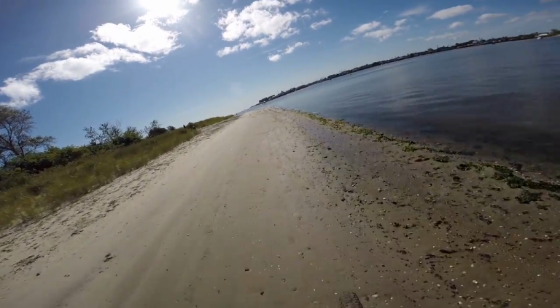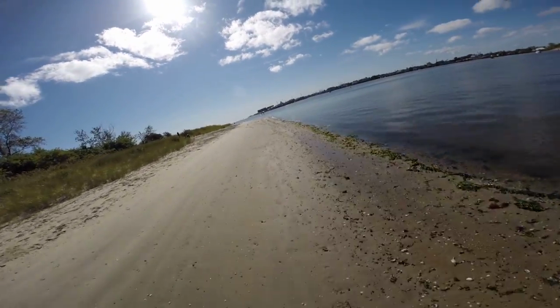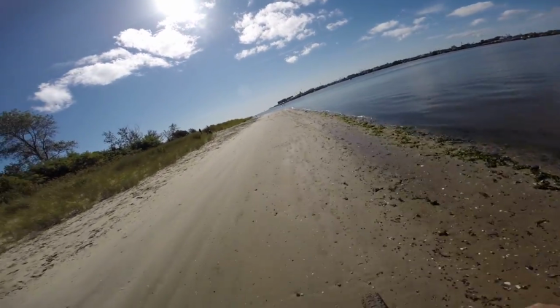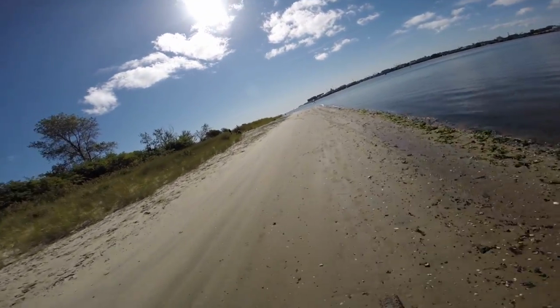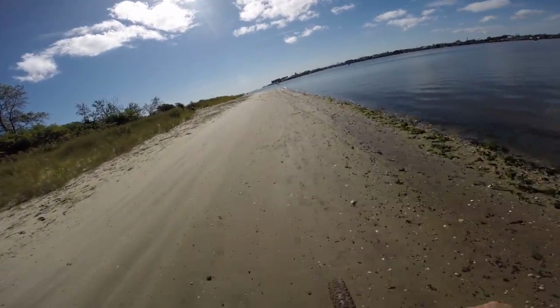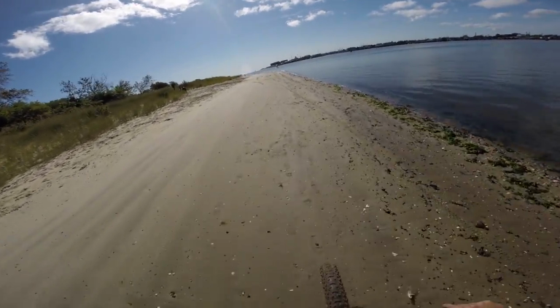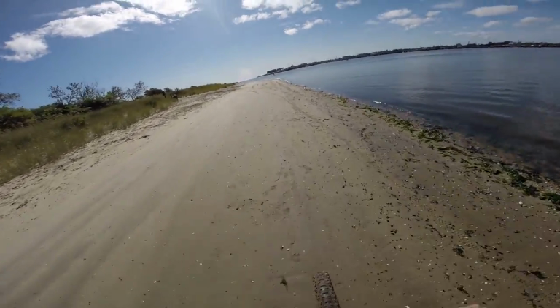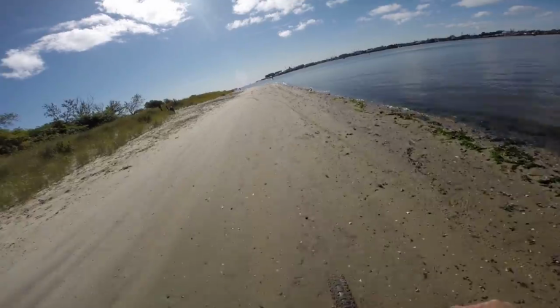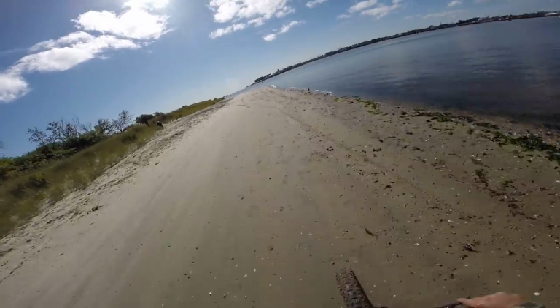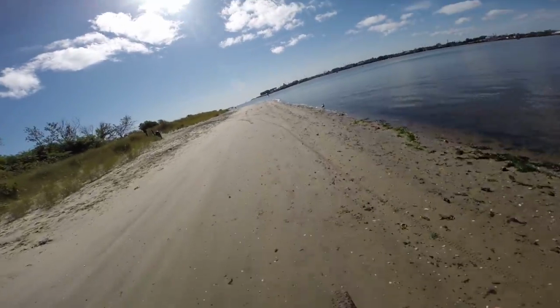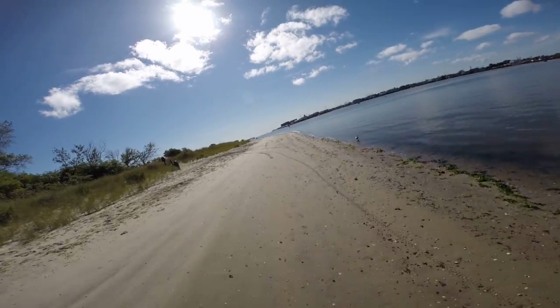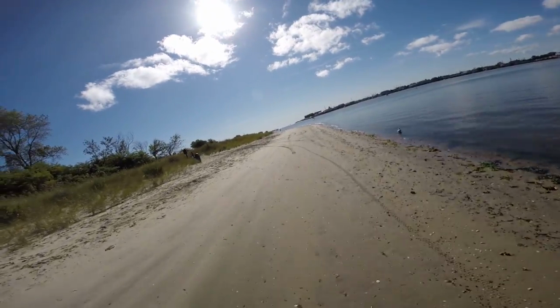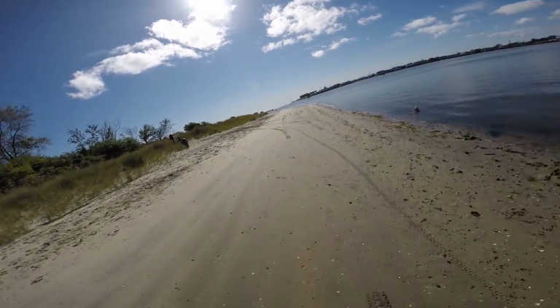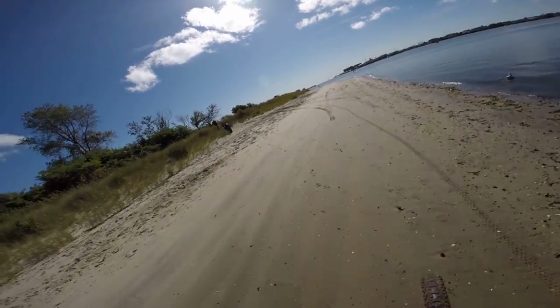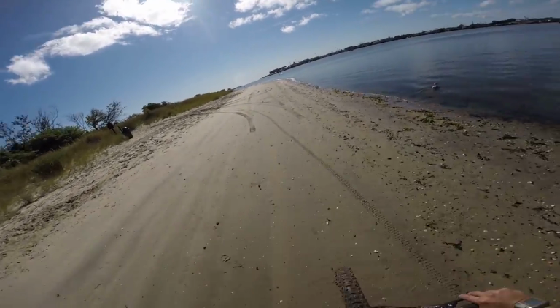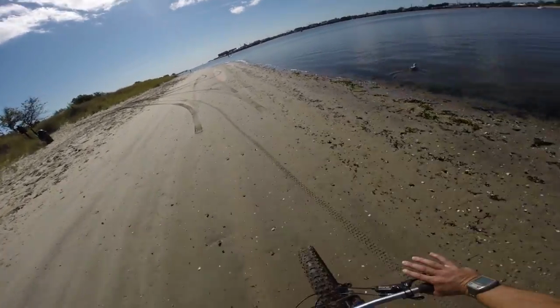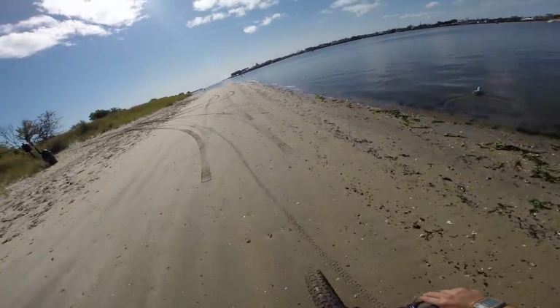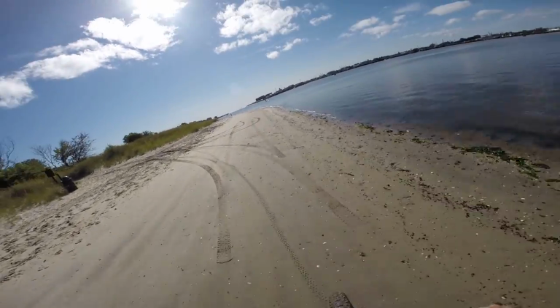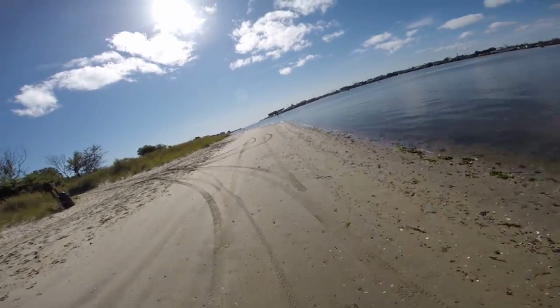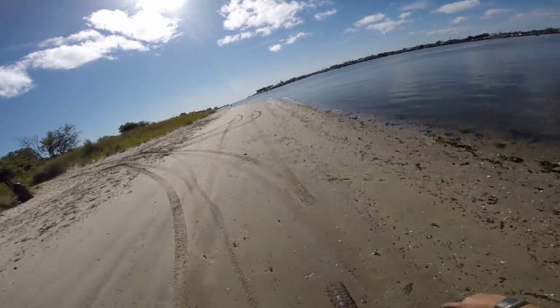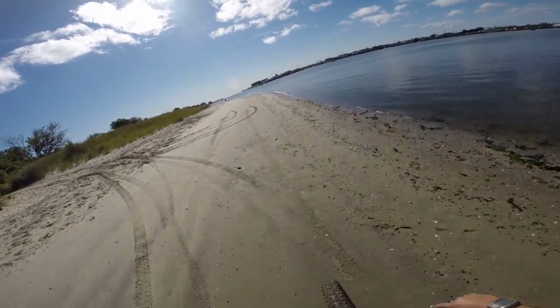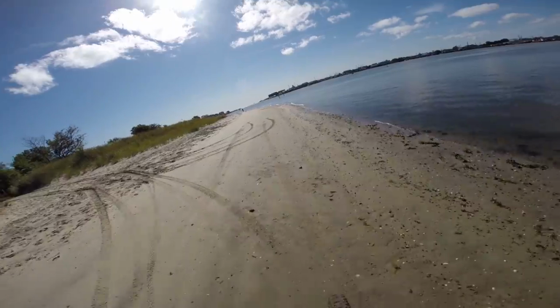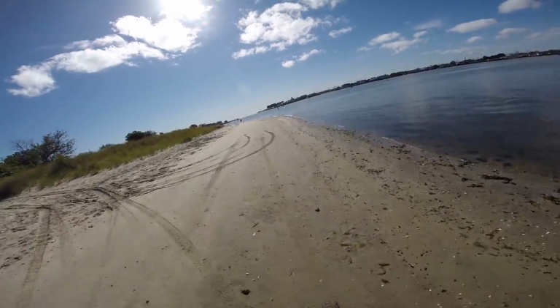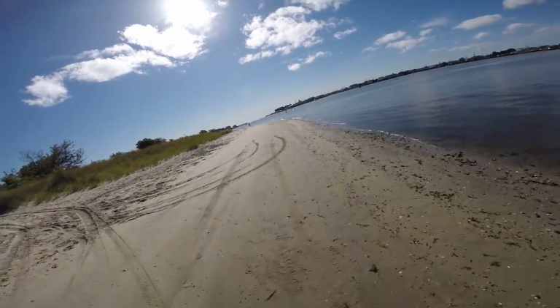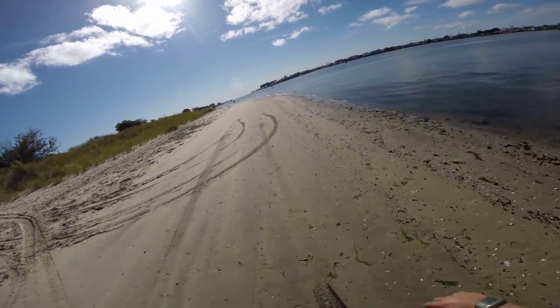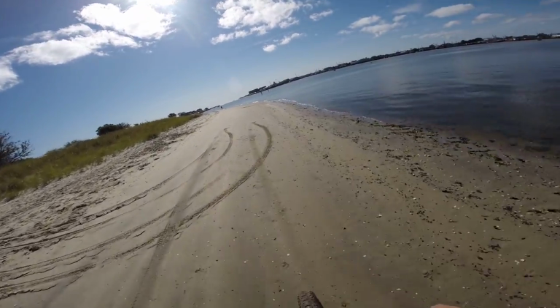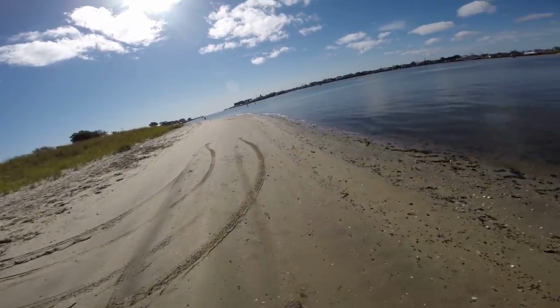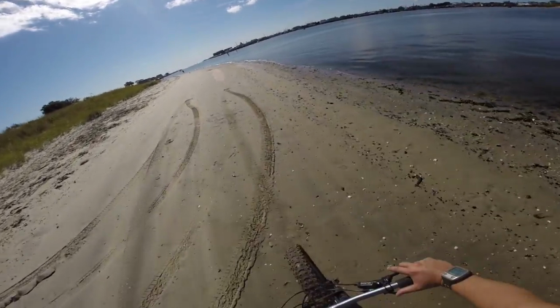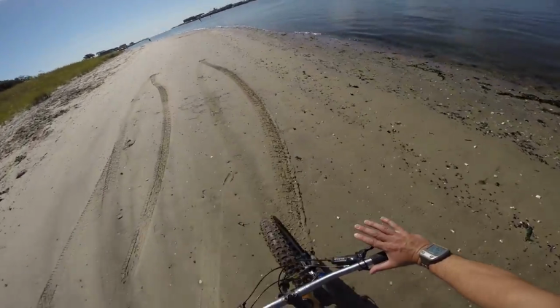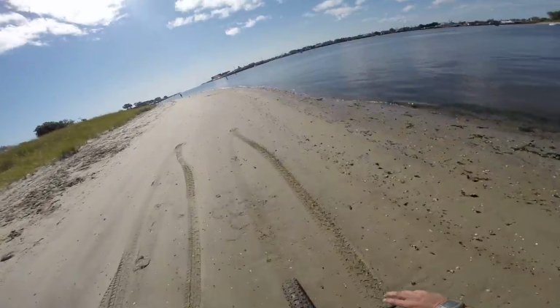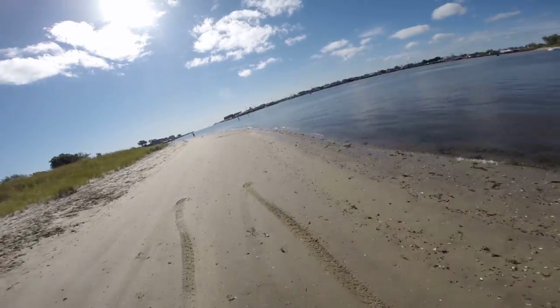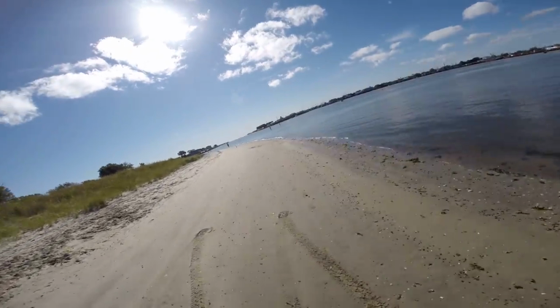A lot of people ask why I don't have a road bike — well, I like to mix it up. I like to do all sorts of terrain, so this bike kind of does it for me. If I want to ride on train tracks and the railroad ties, I could do that with this bike.